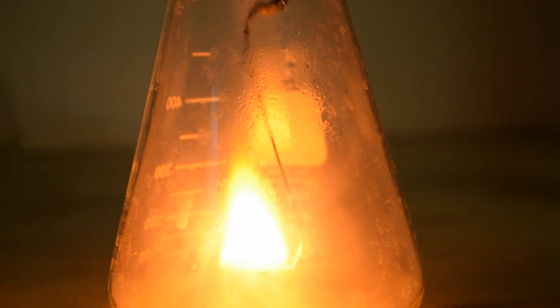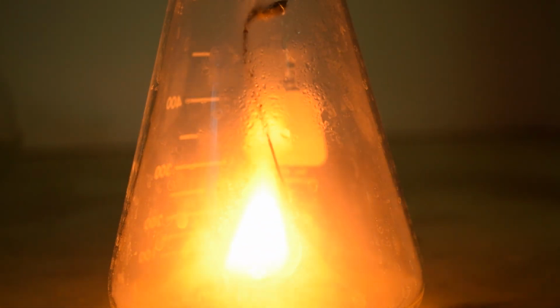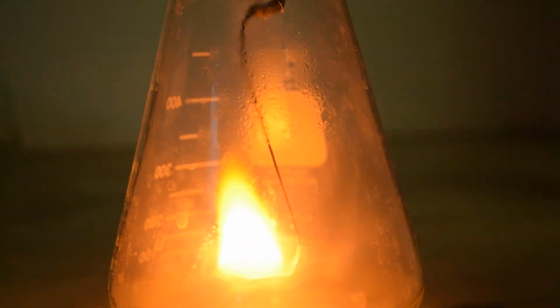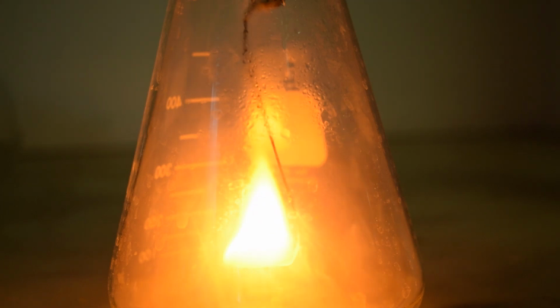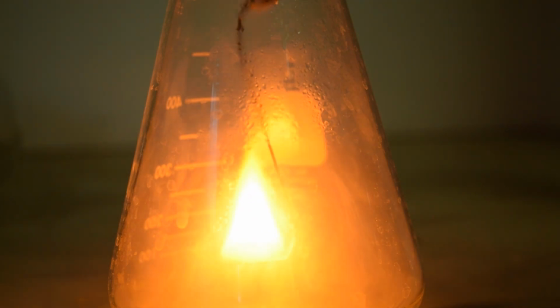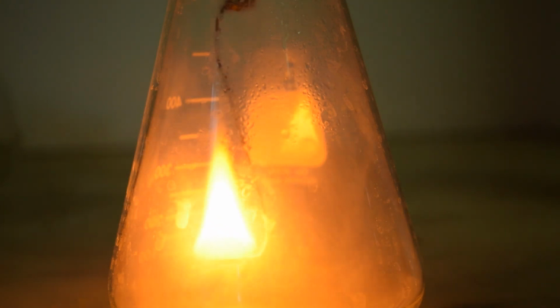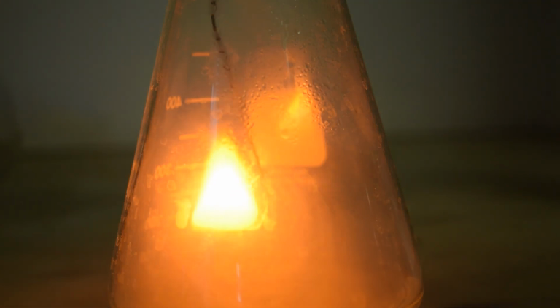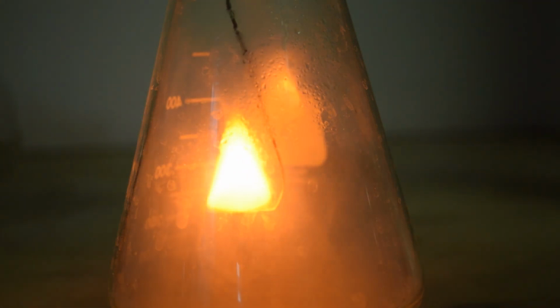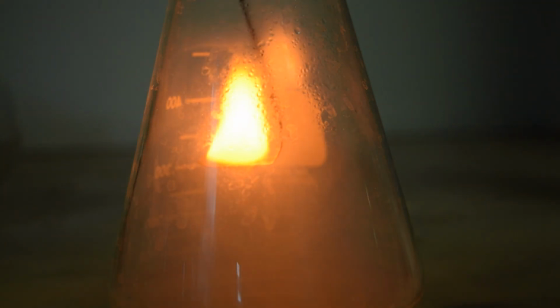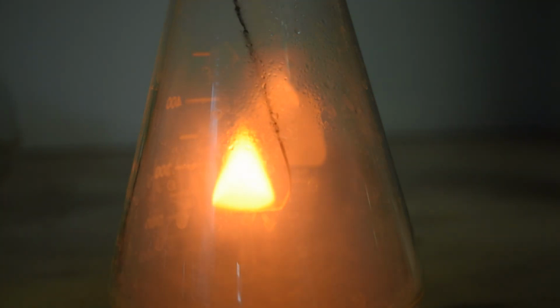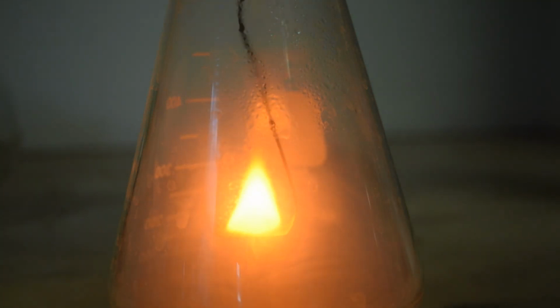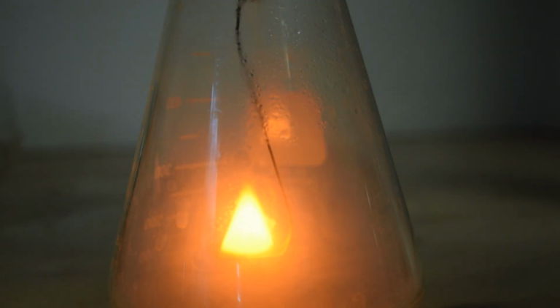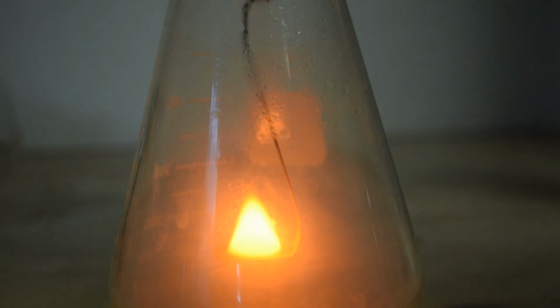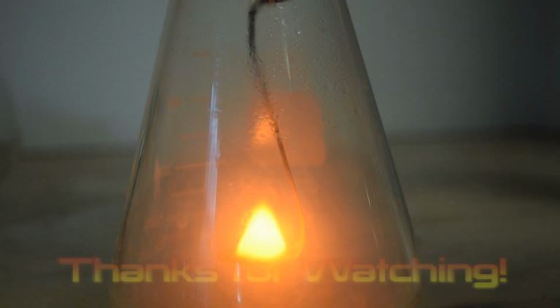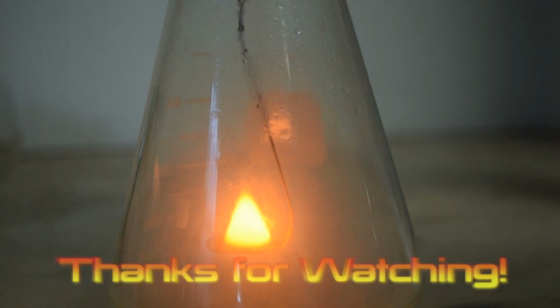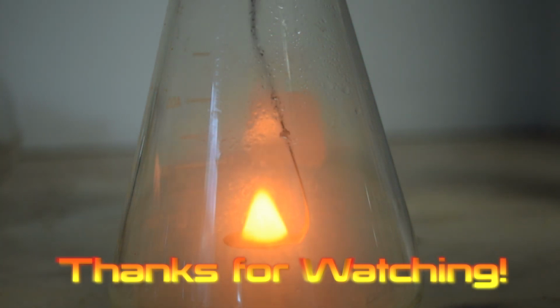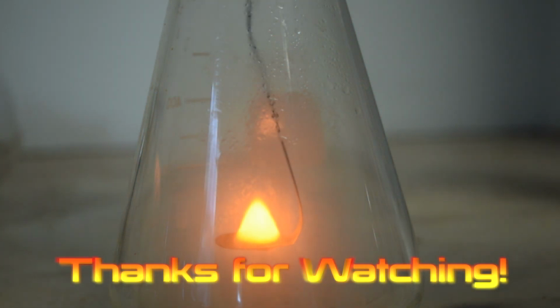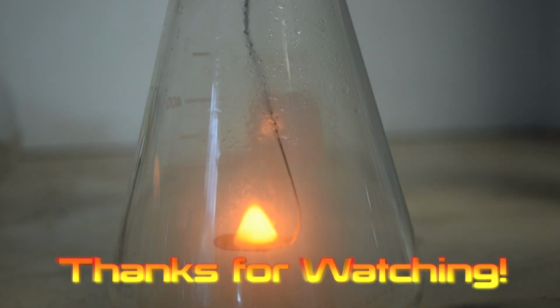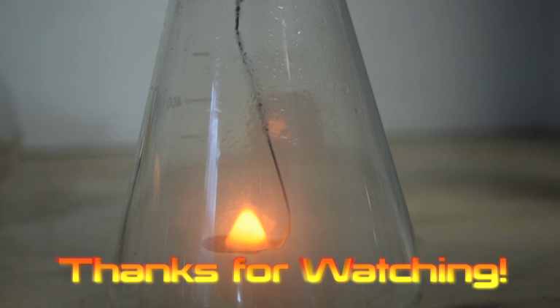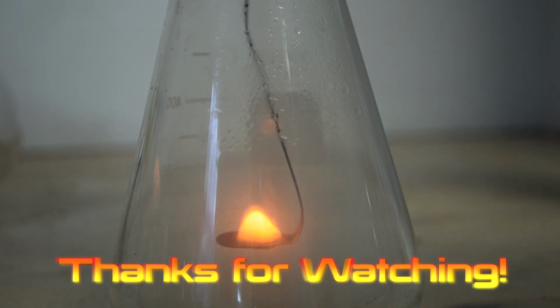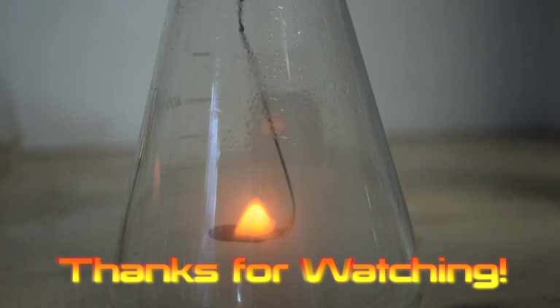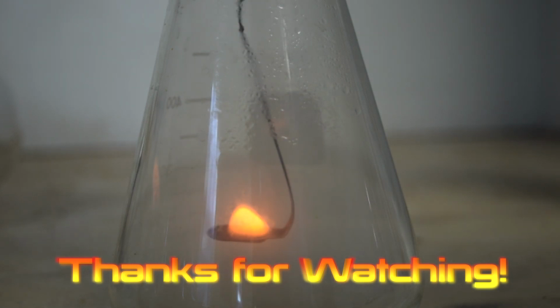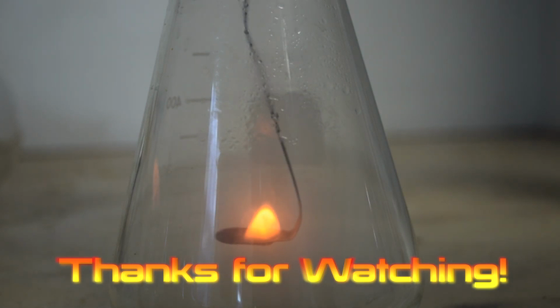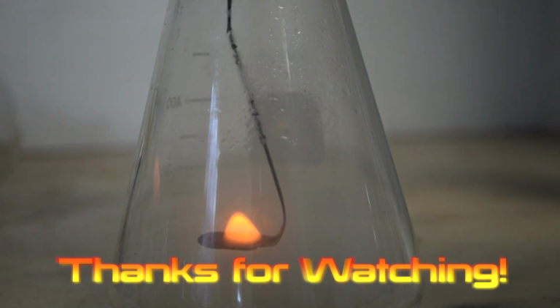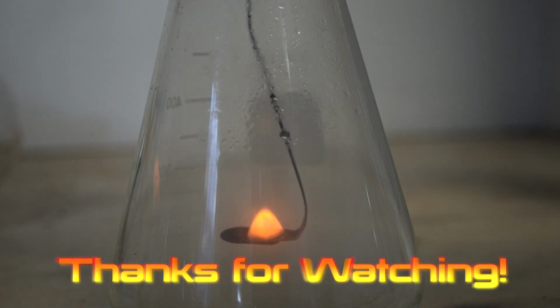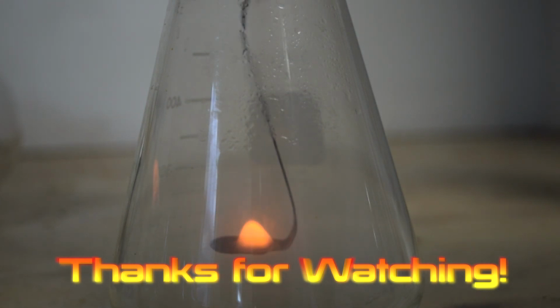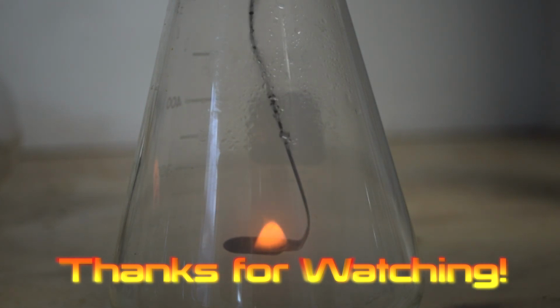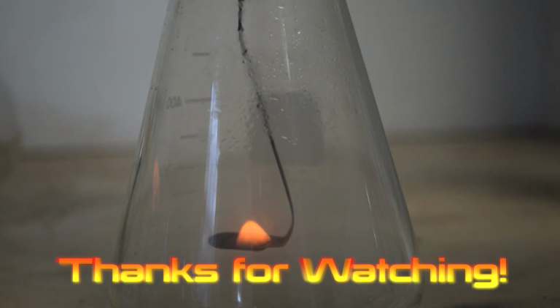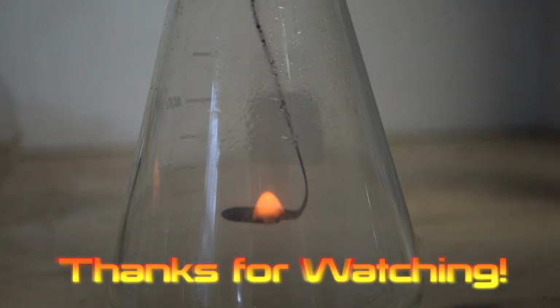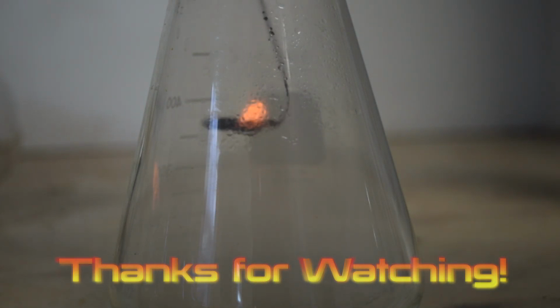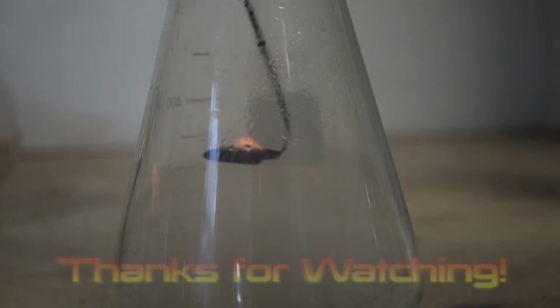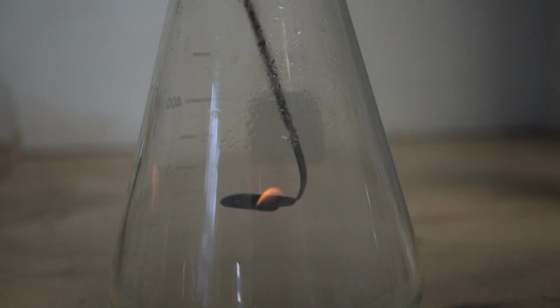Thanks for watching. I was going to get your guys' opinion — normally I film my videos at 24 frames per second, but this one was filmed at 60 frames per second with my new camera. Let me know if you like it this way, and if you do, I'll keep on filming like this.